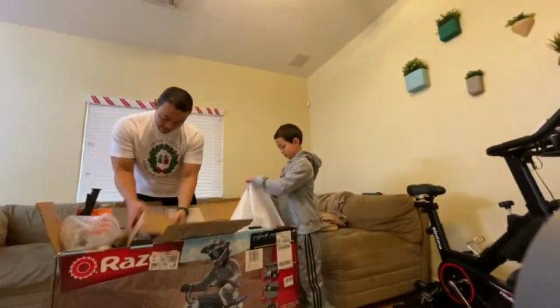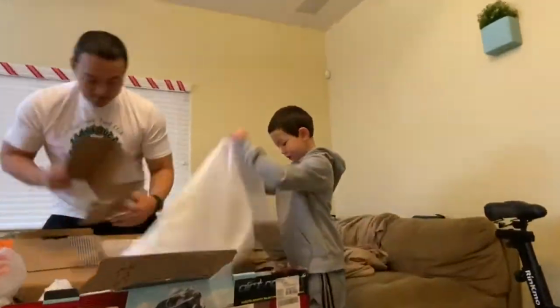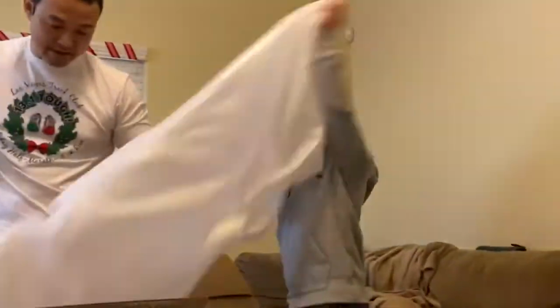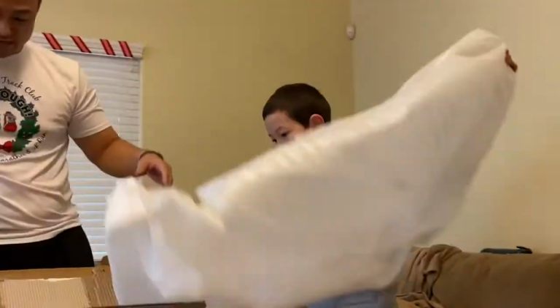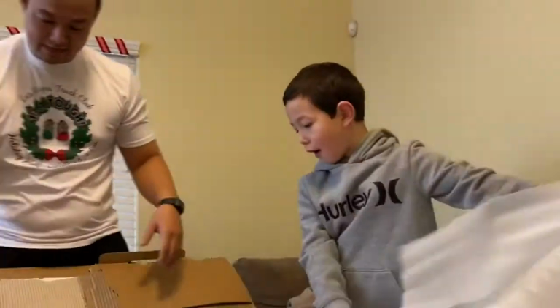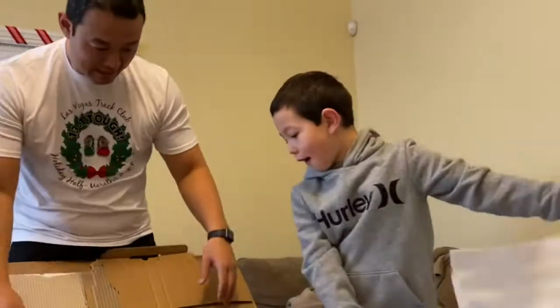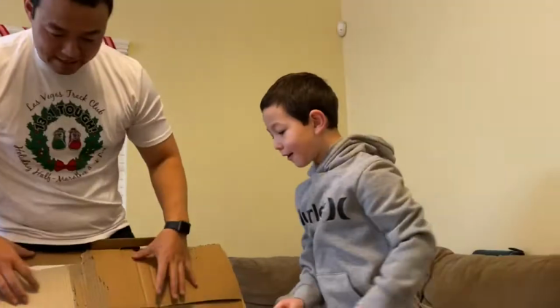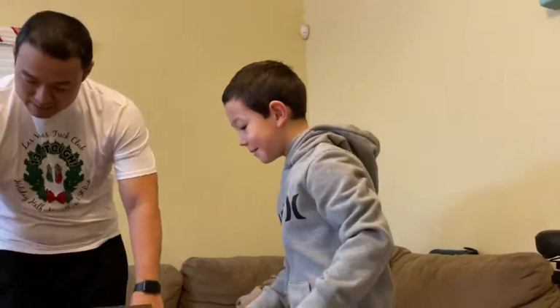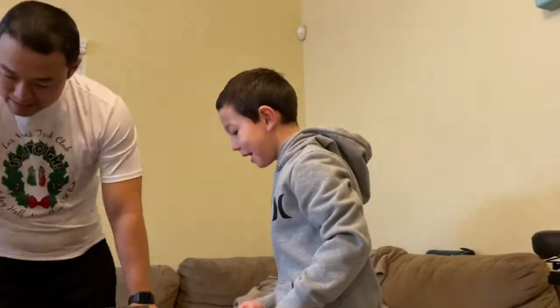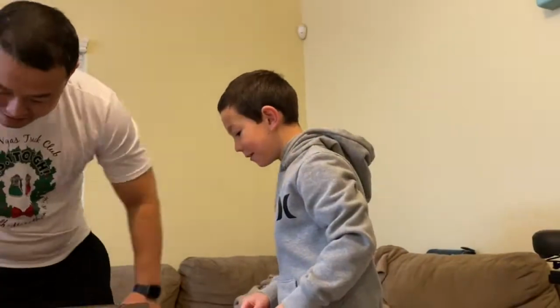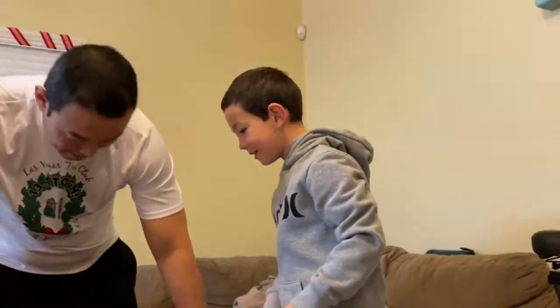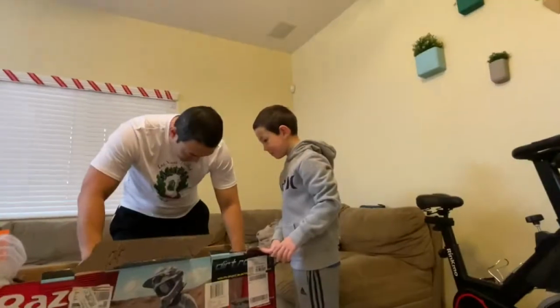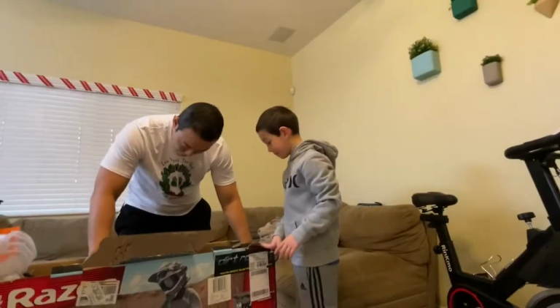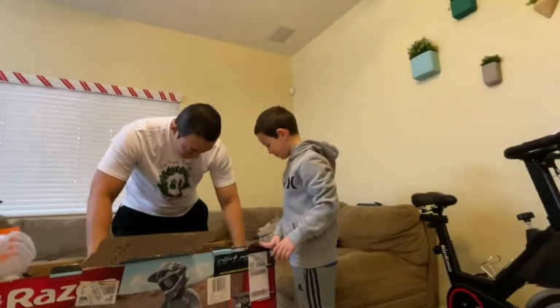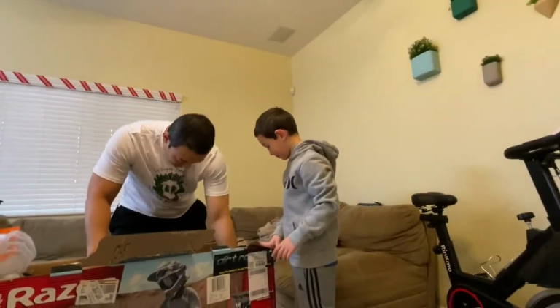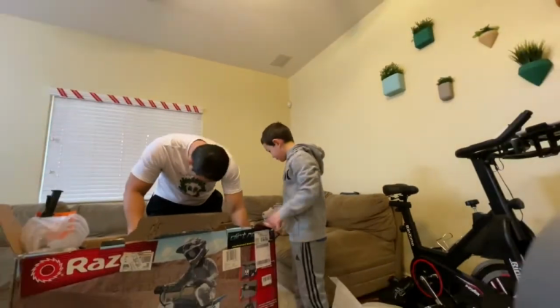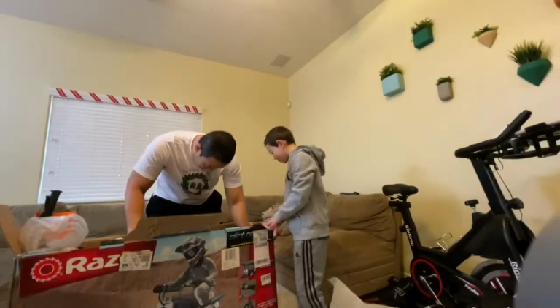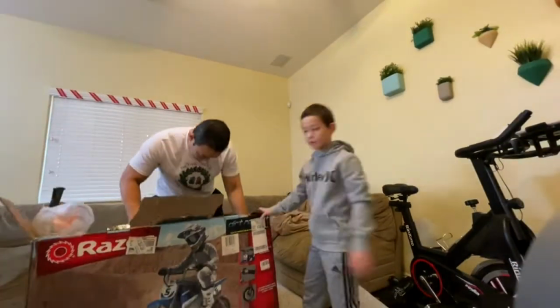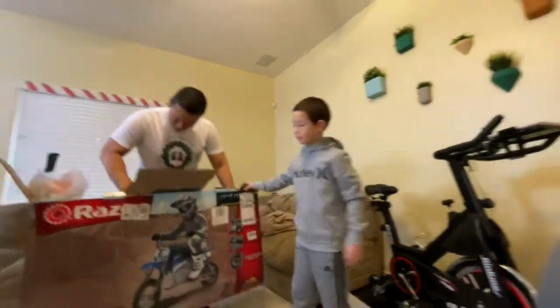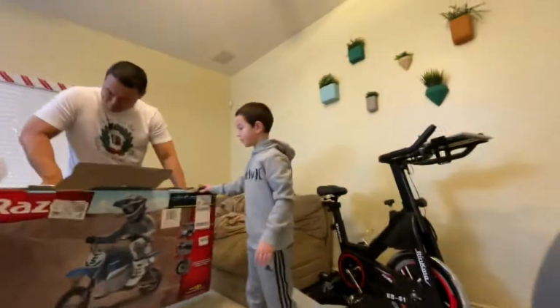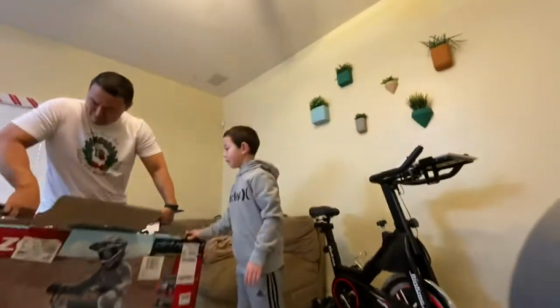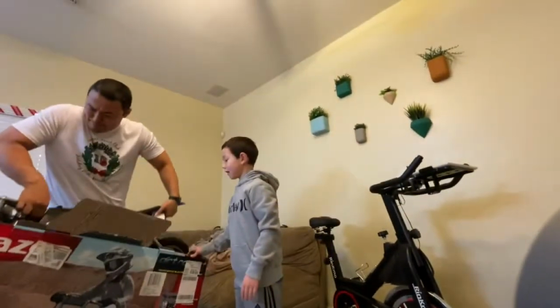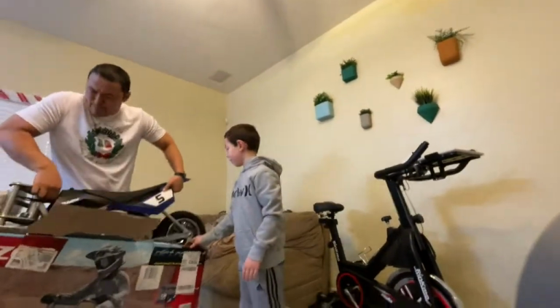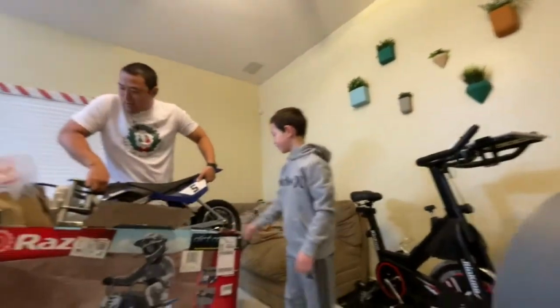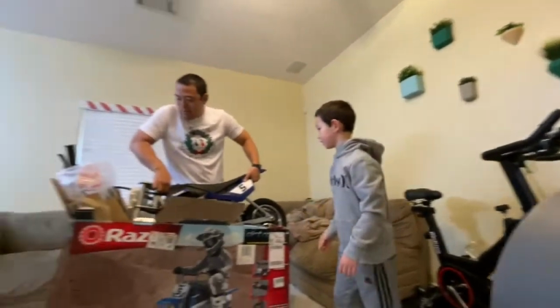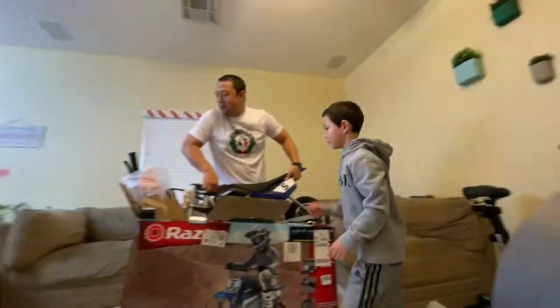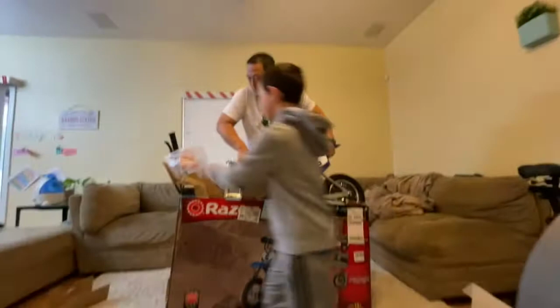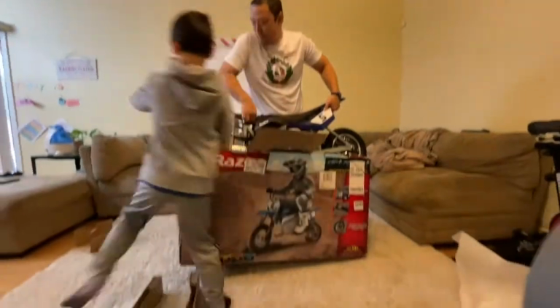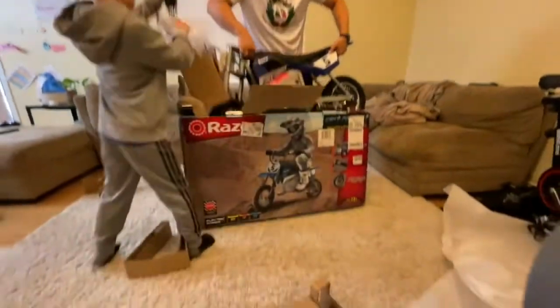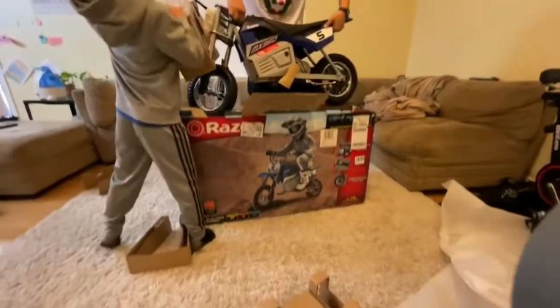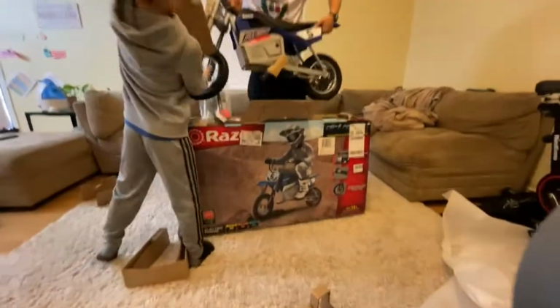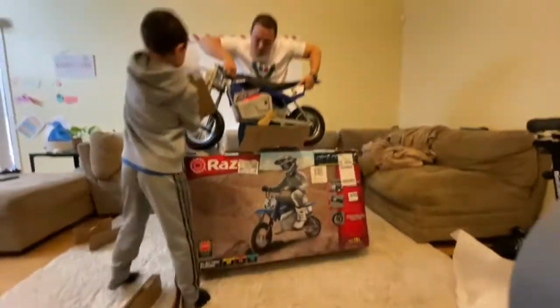Aiden, you're only going to try to drive this thing. Are you ready, Aiden? Are you ready, Aiden, to drive this? Can you get a handle over here? How far do you think it can go?